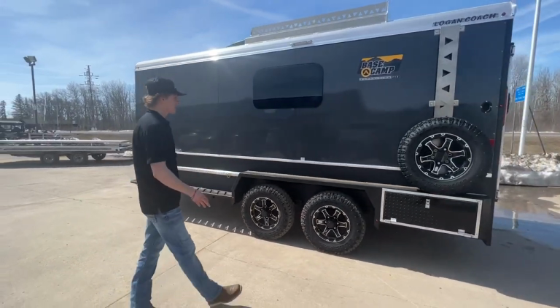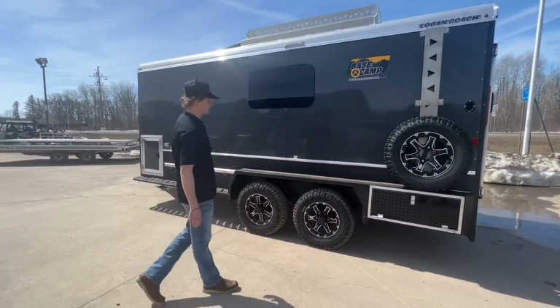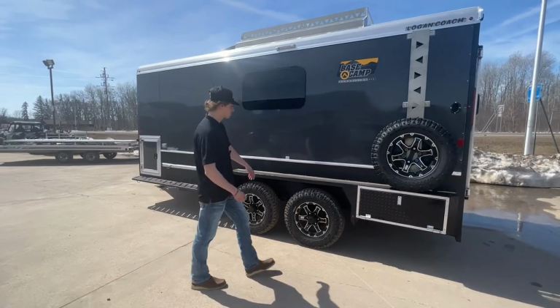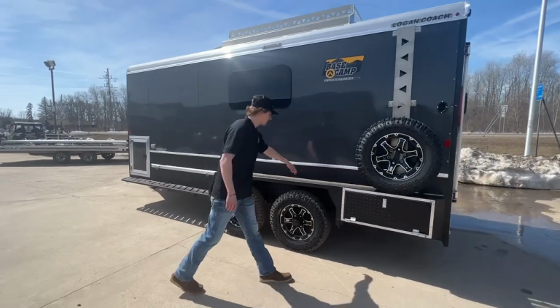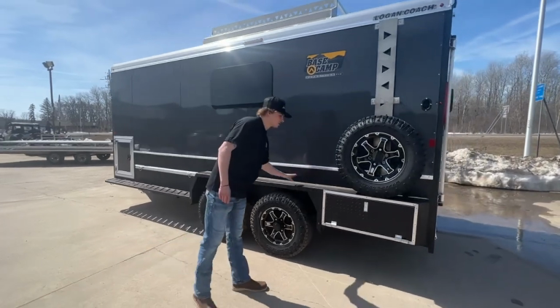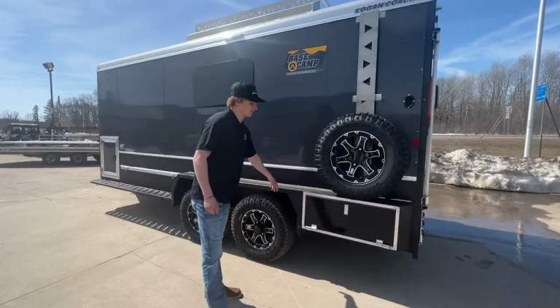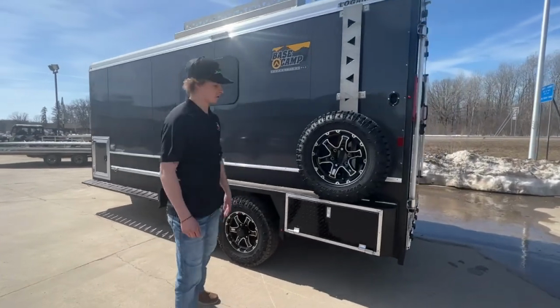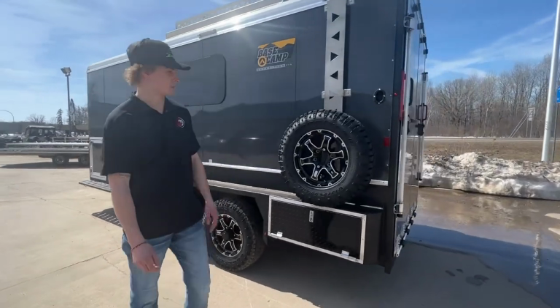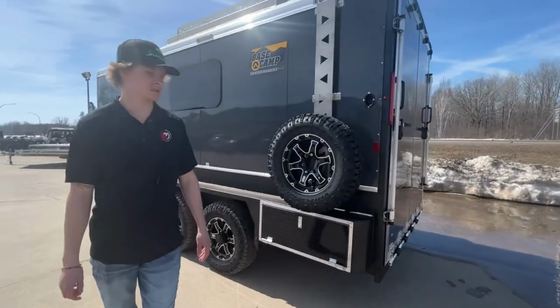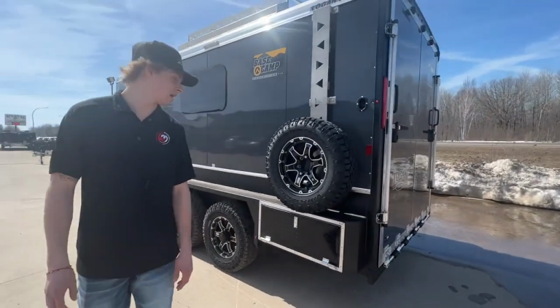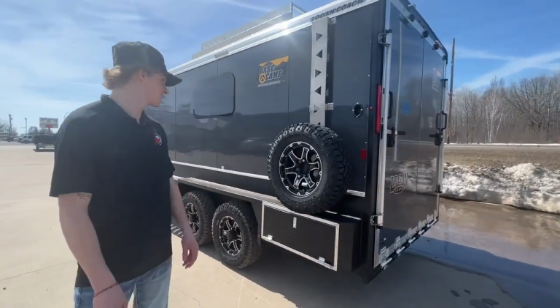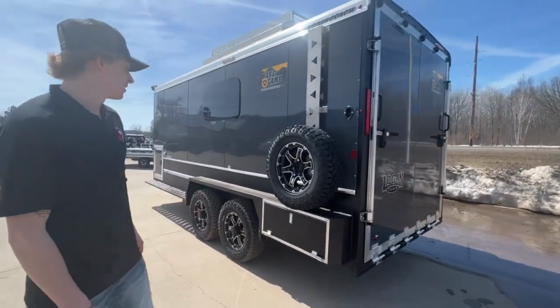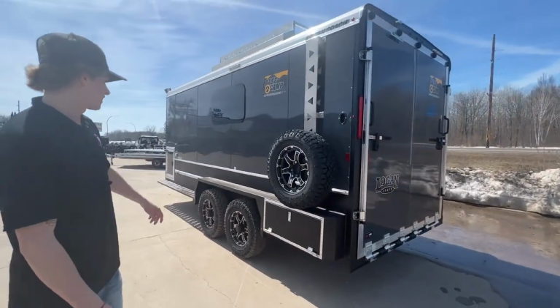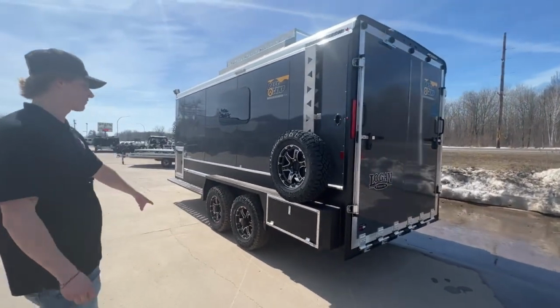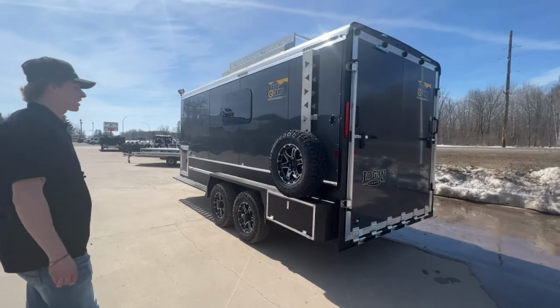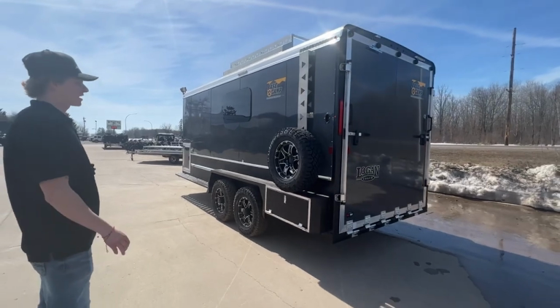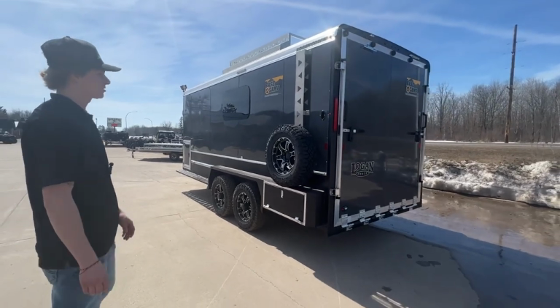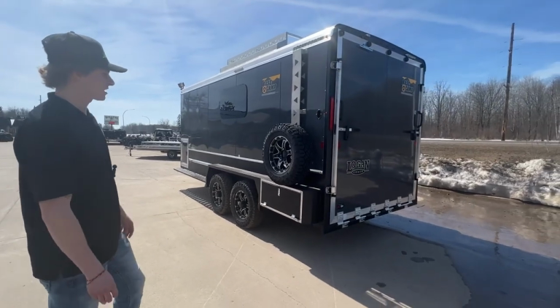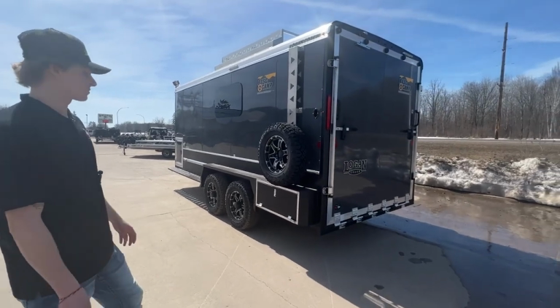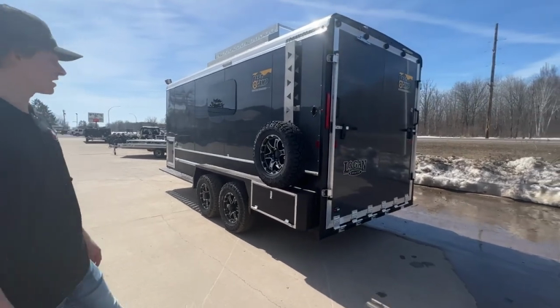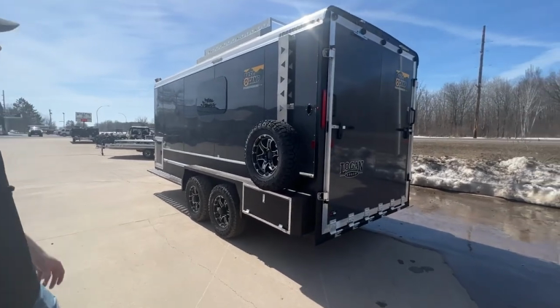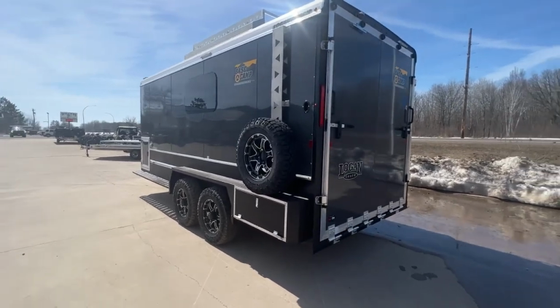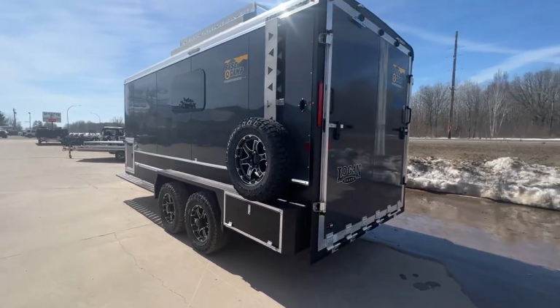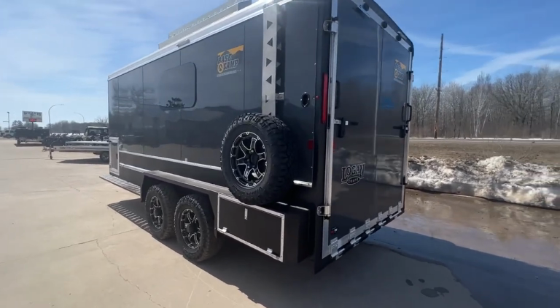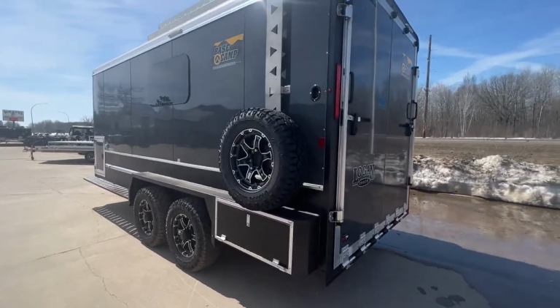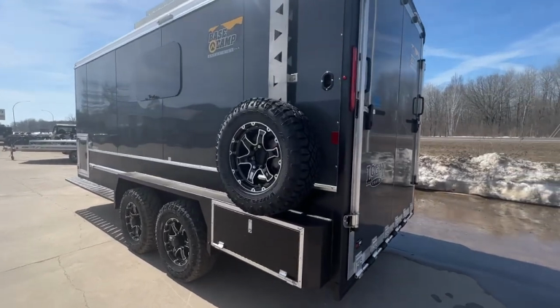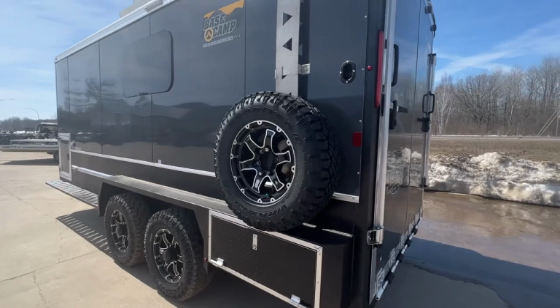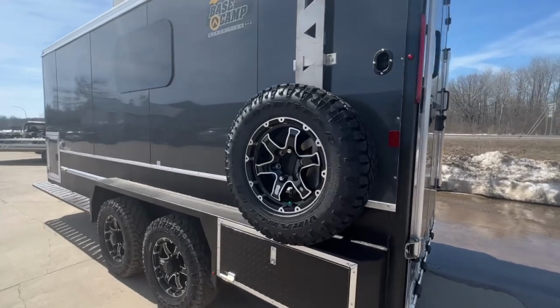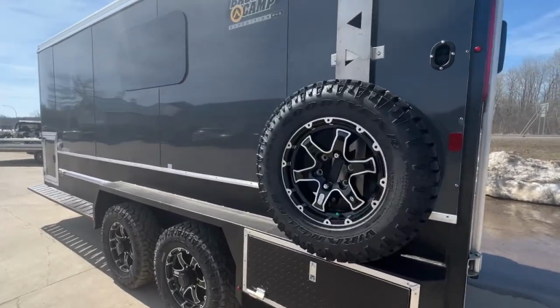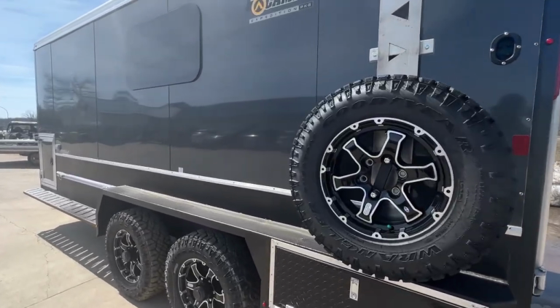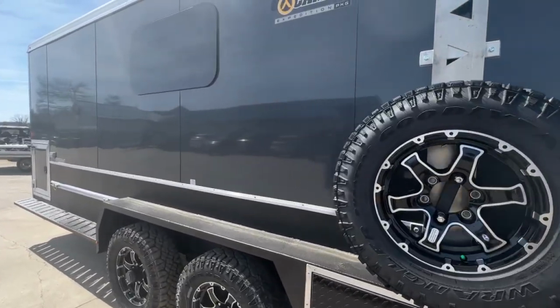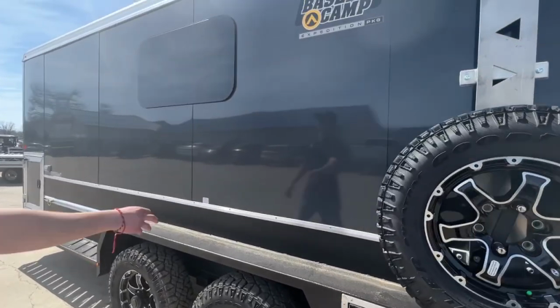It's a galvanized trailer, all vortex lined and sprayed — super heavy-duty stuff, it's gonna hold up against the elements. Got some off-road tires on it so you can take it just about anywhere you want to go.